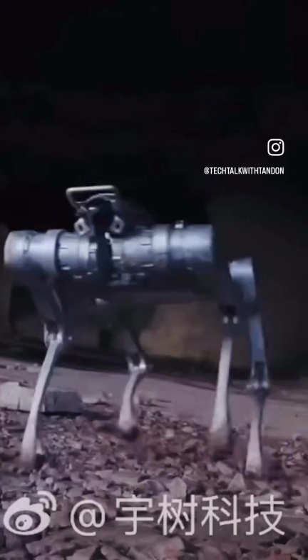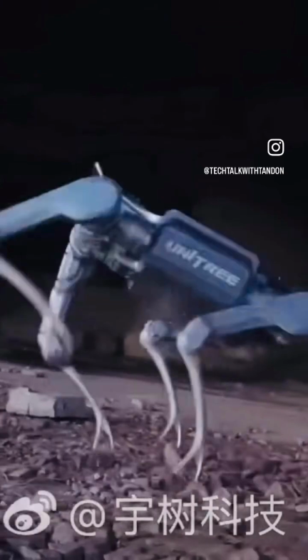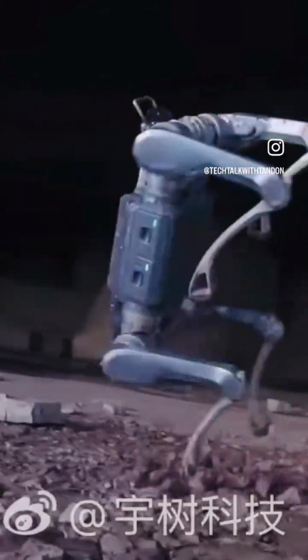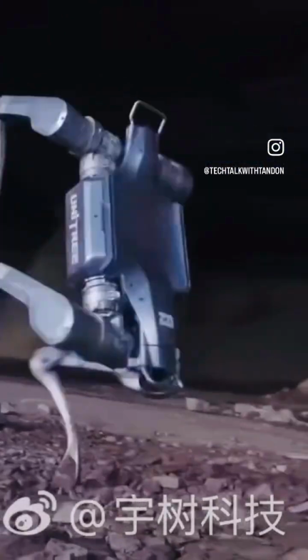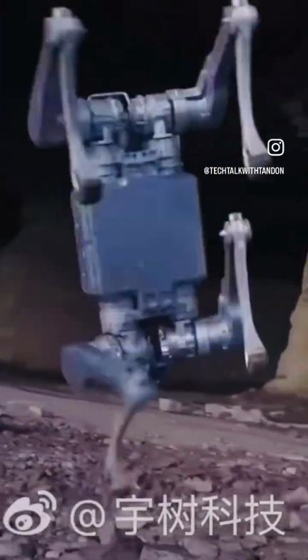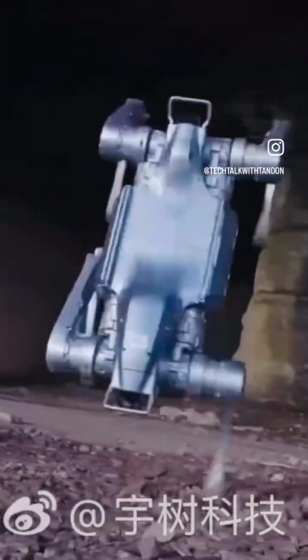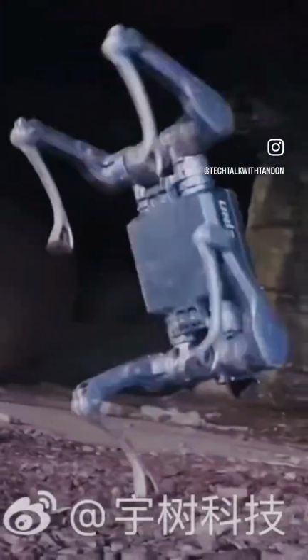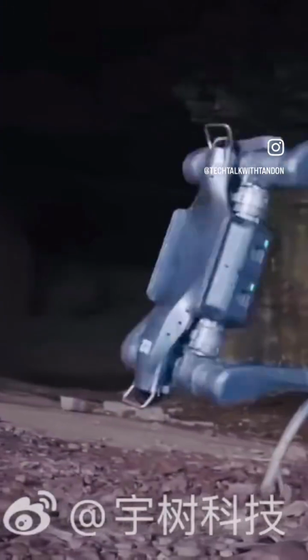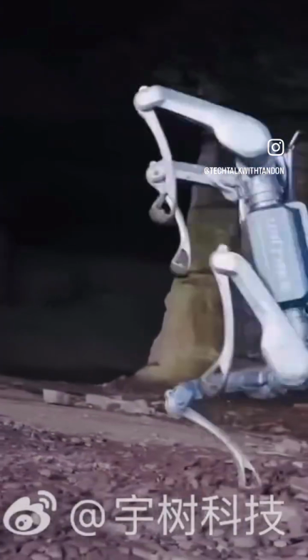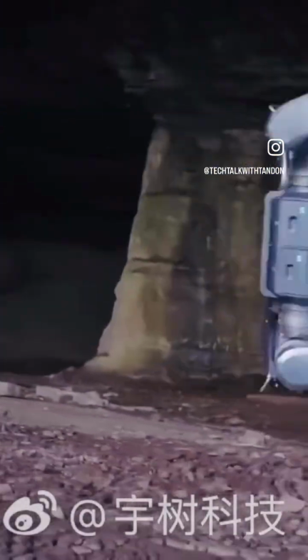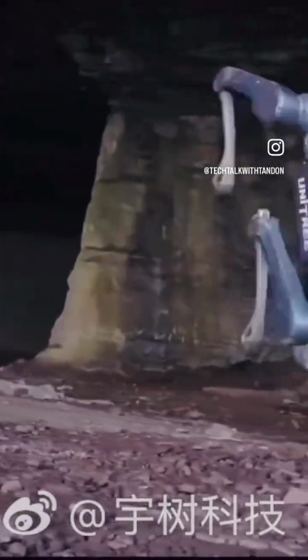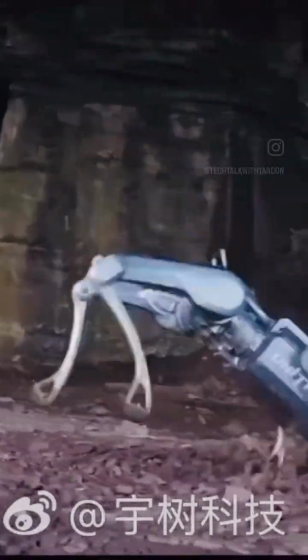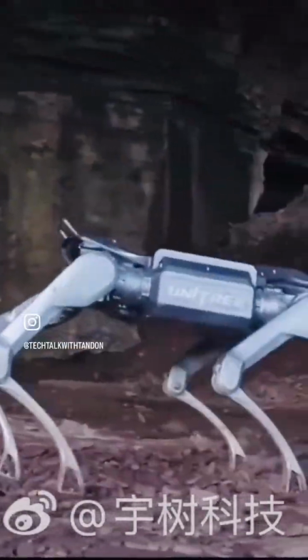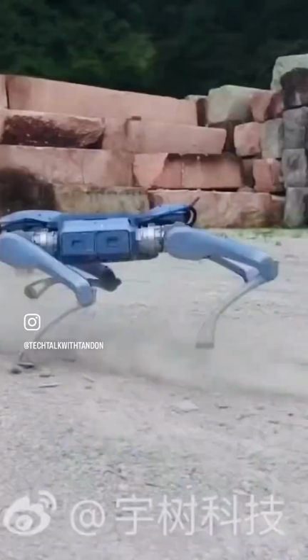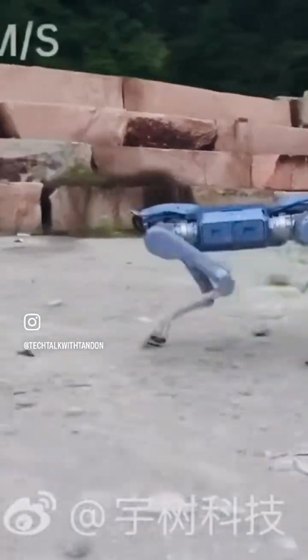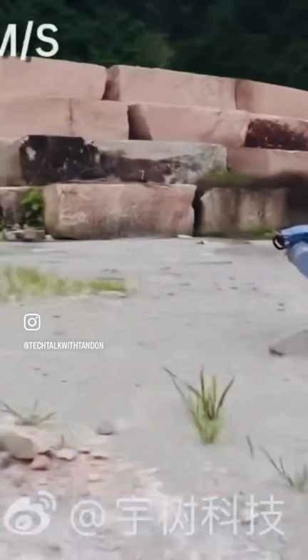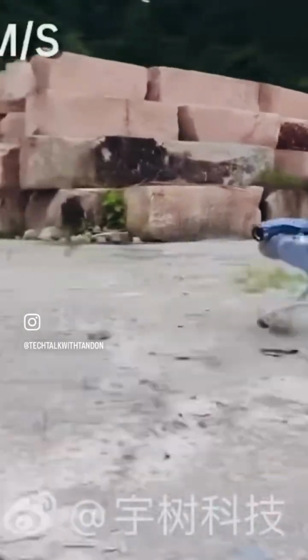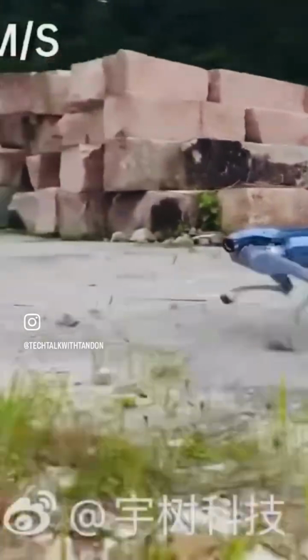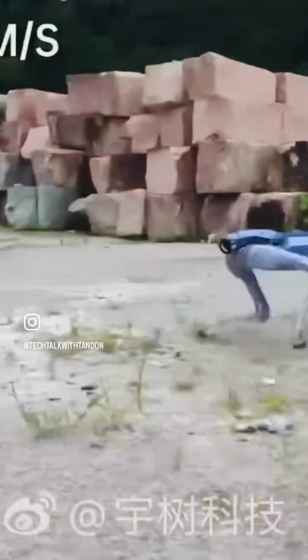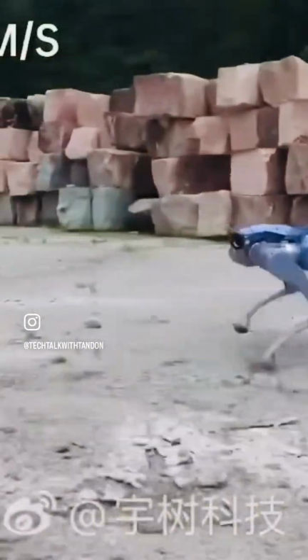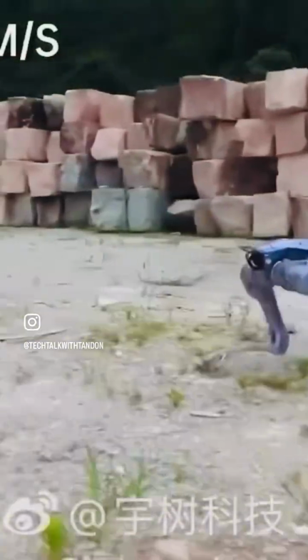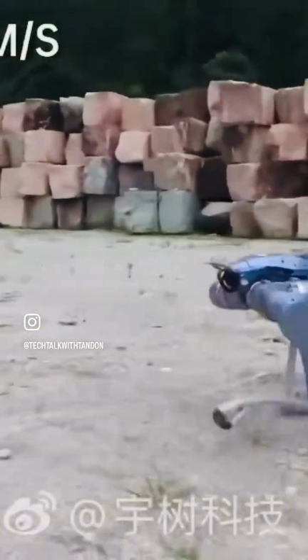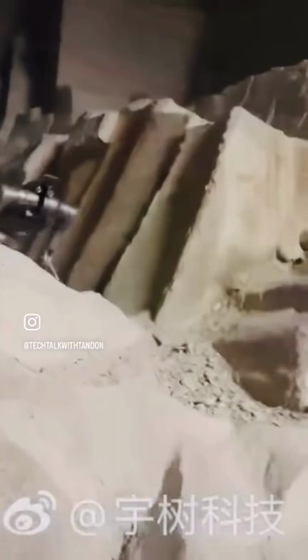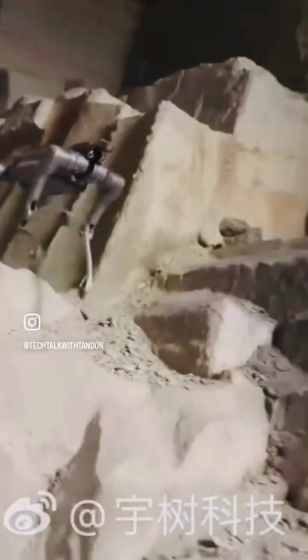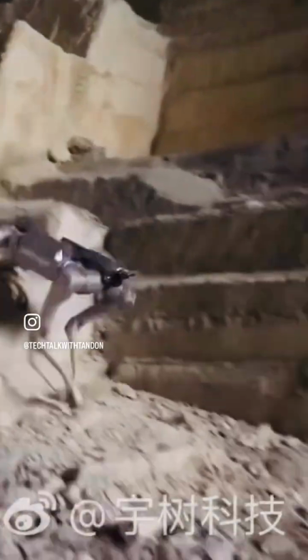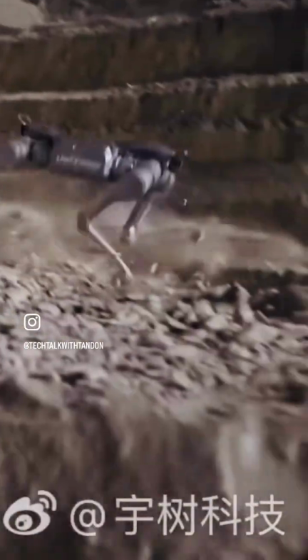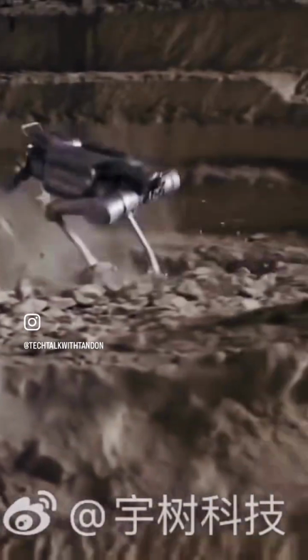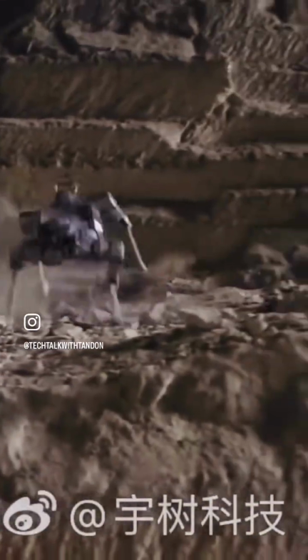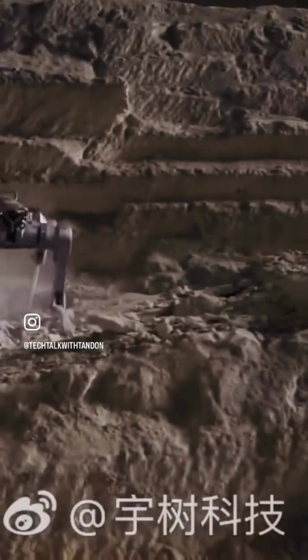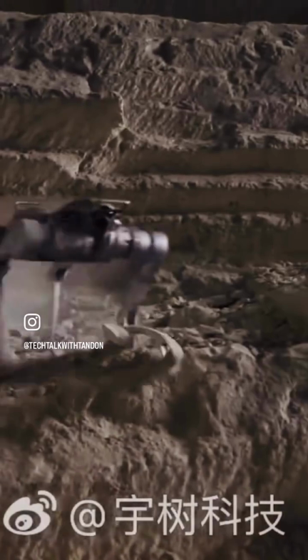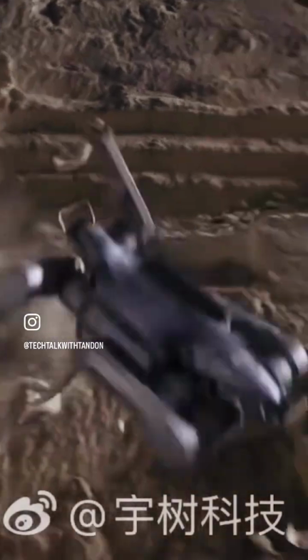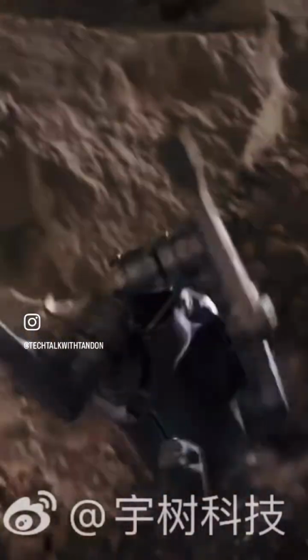Stairs become just another challenge — it climbs up with ease and descends with perfect control. Every step out here proves one thing: this machine isn't testing the terrain, it's conquering it. Let's see what the future holds.